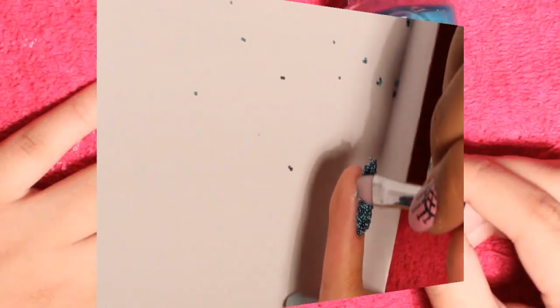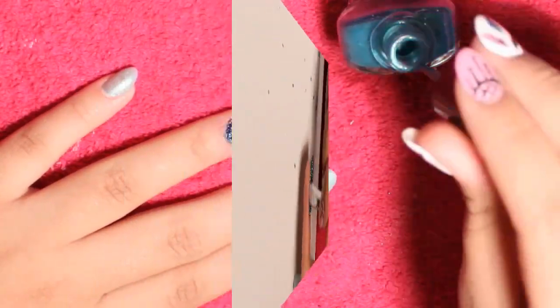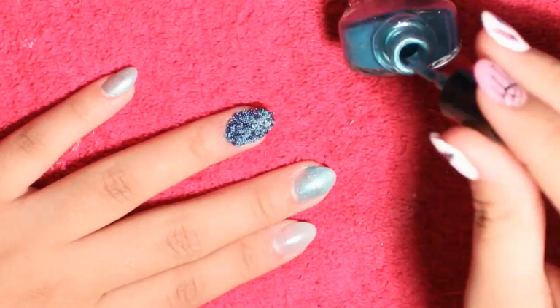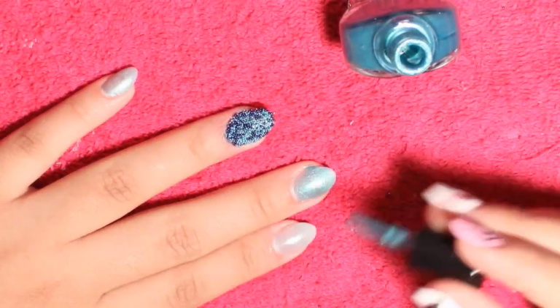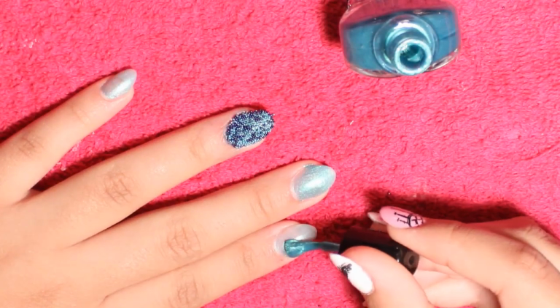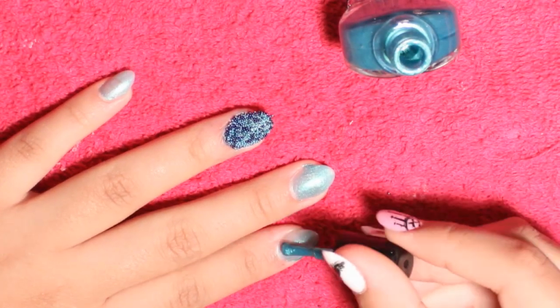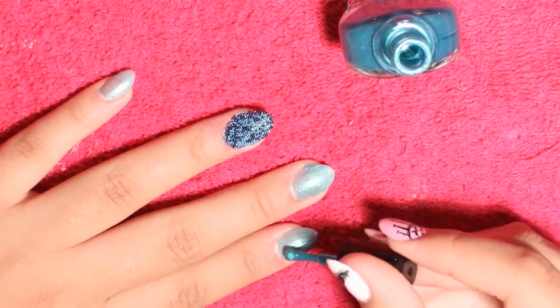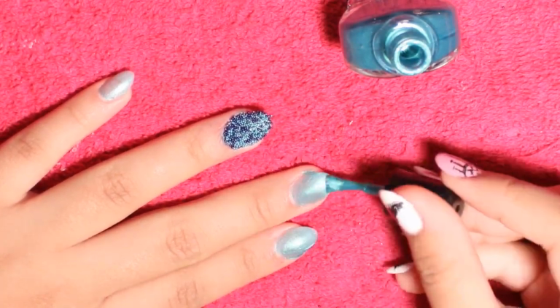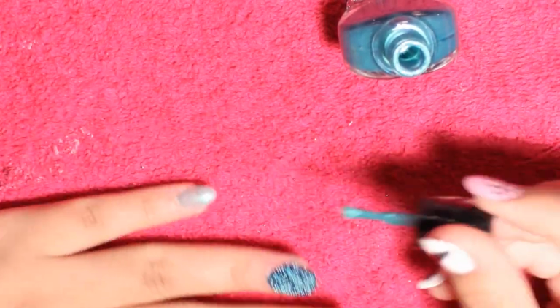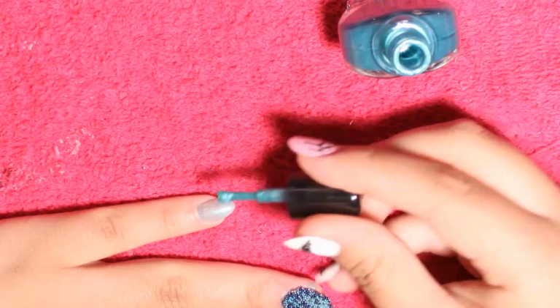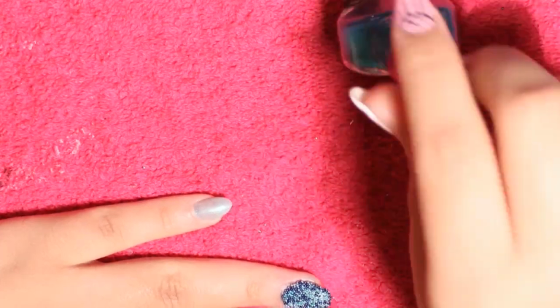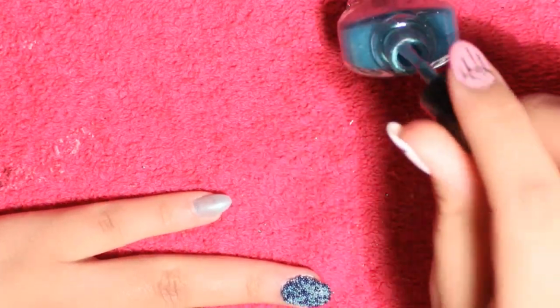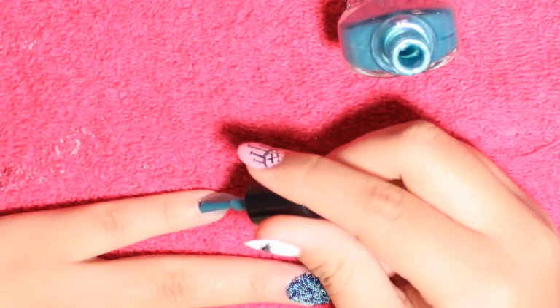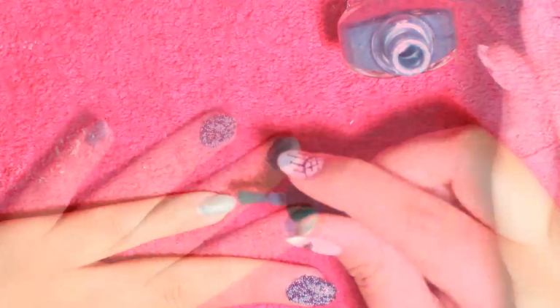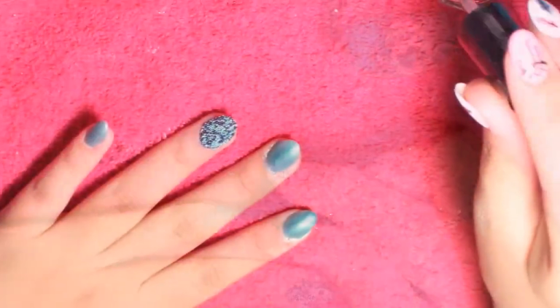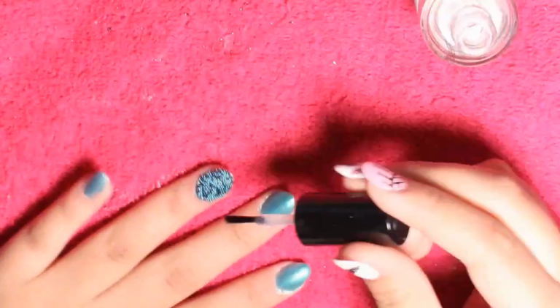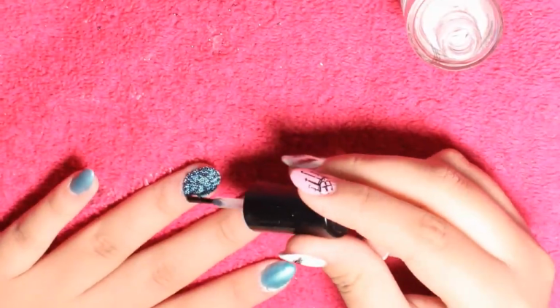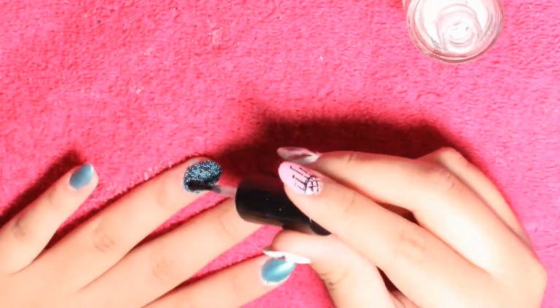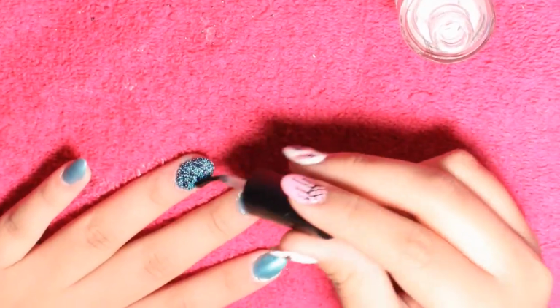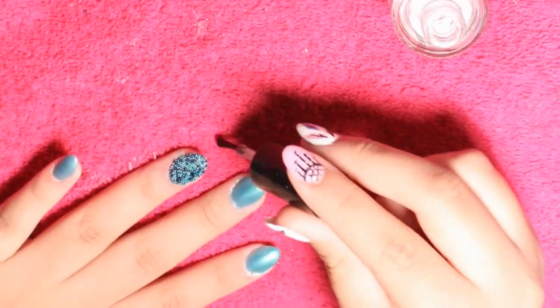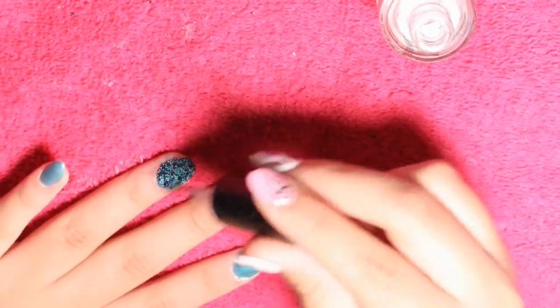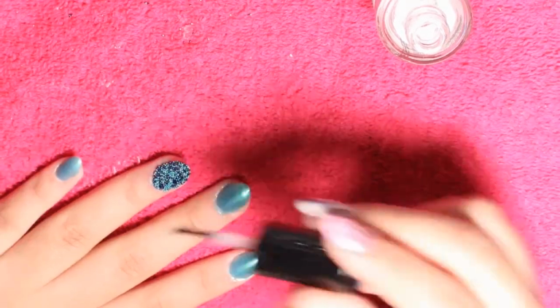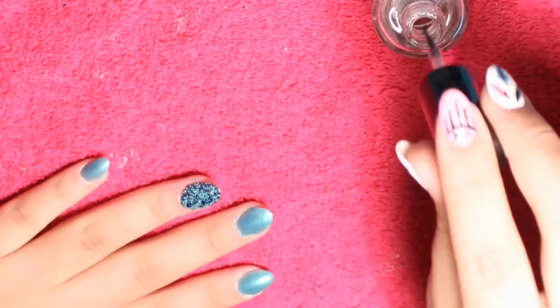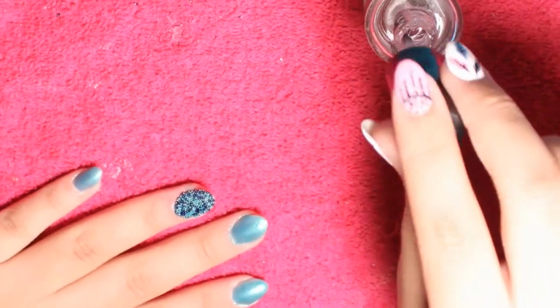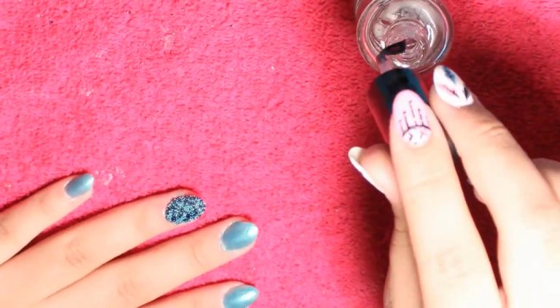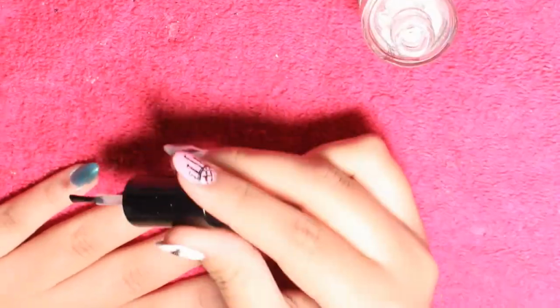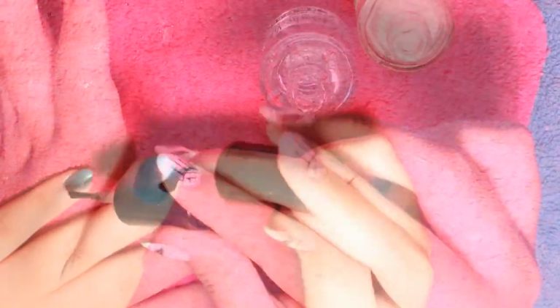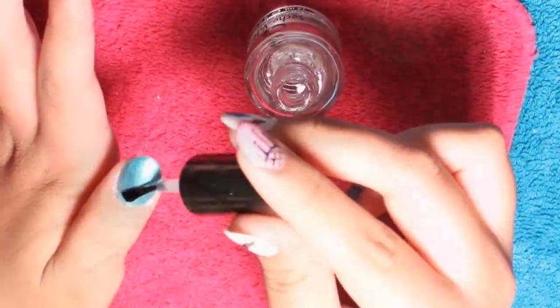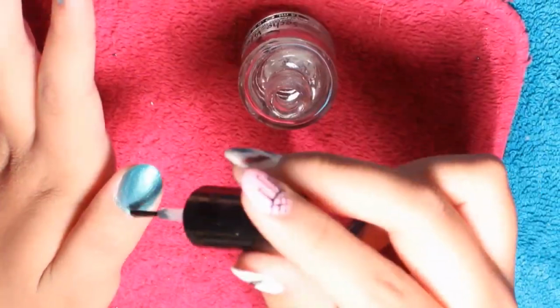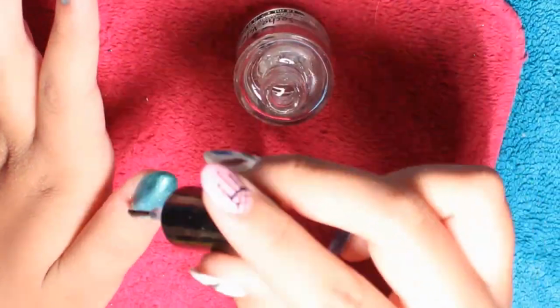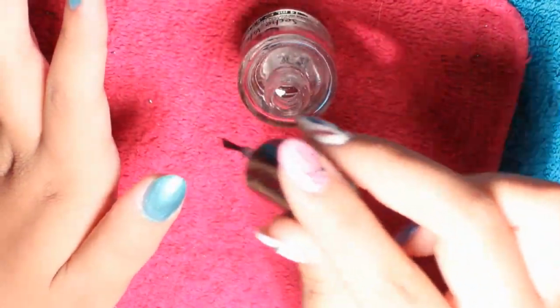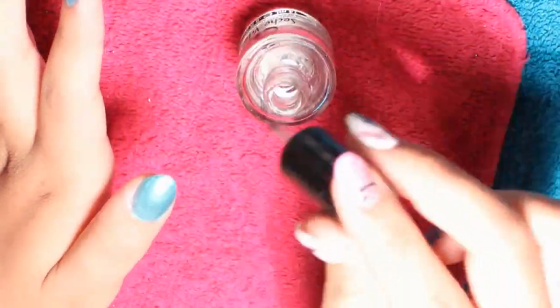Now here on my other nails I already did the first coat and here I'm coming in with the second coat. I applied top coat to all my nails. On the caviar nail I added very little because I noticed that the color faded away.